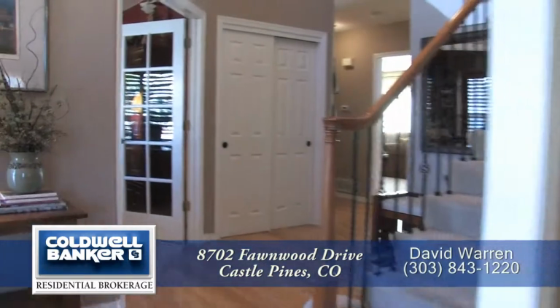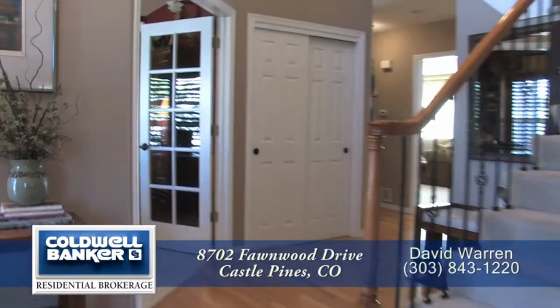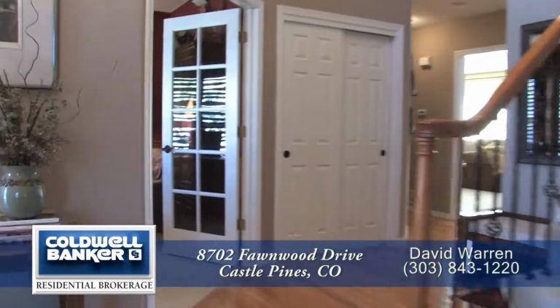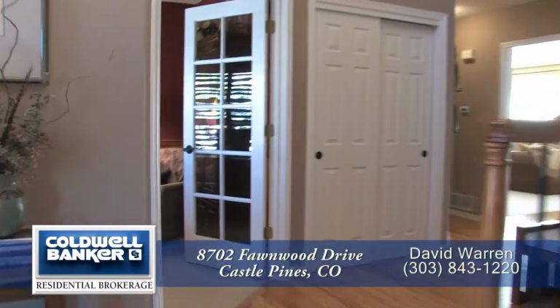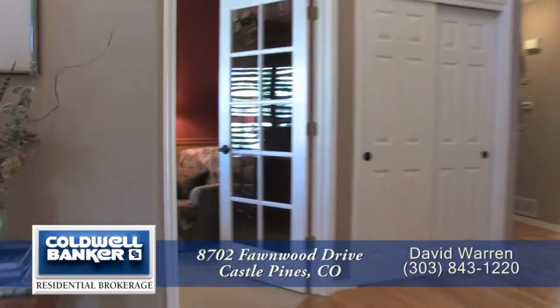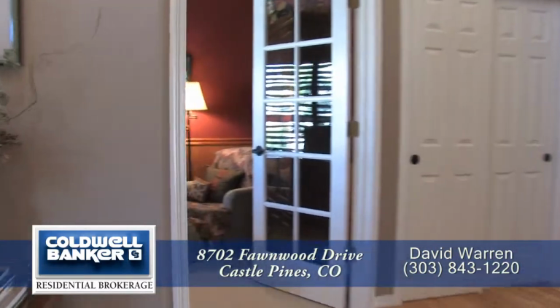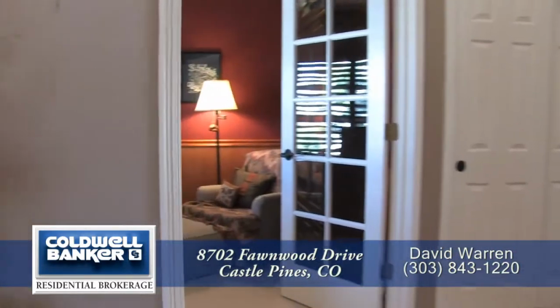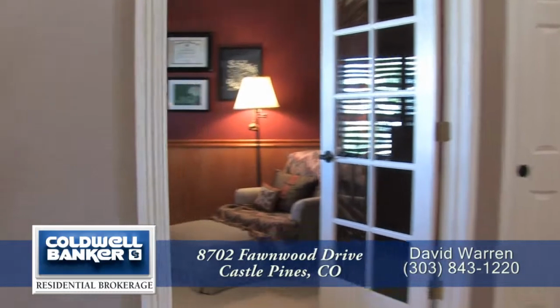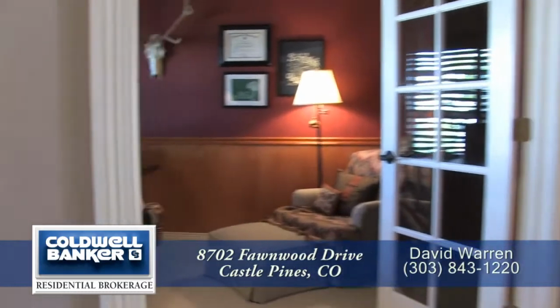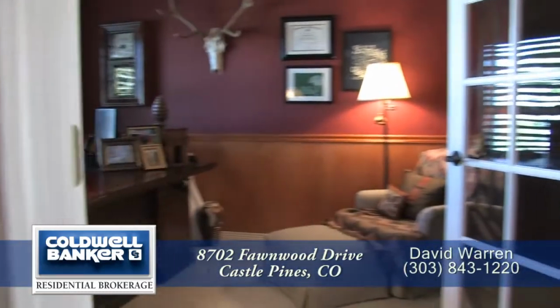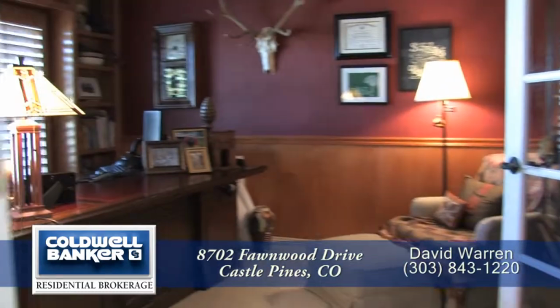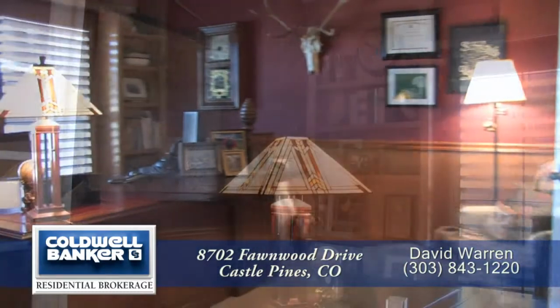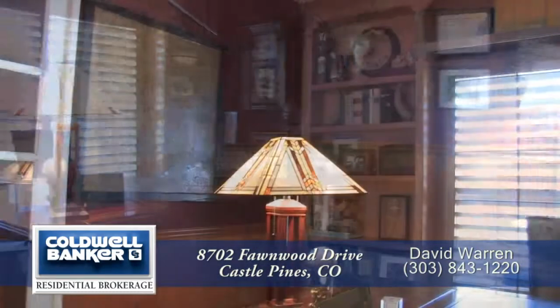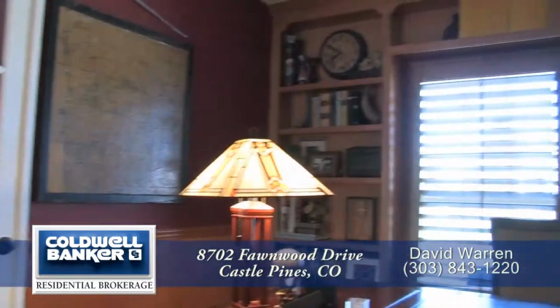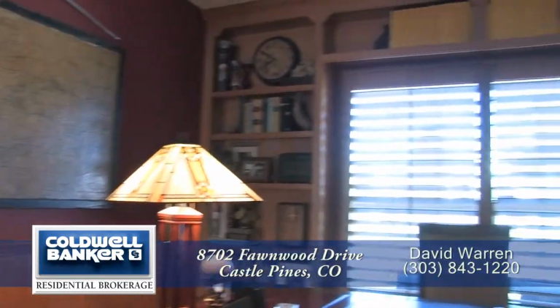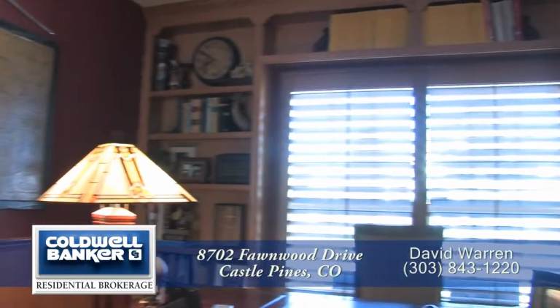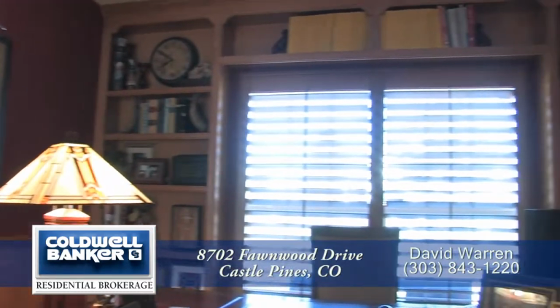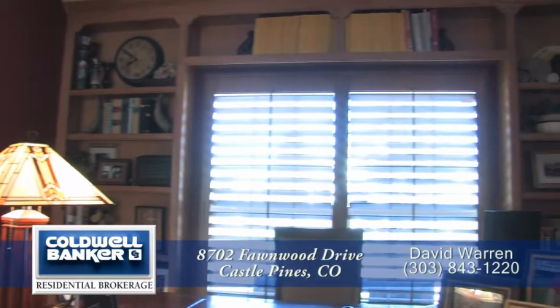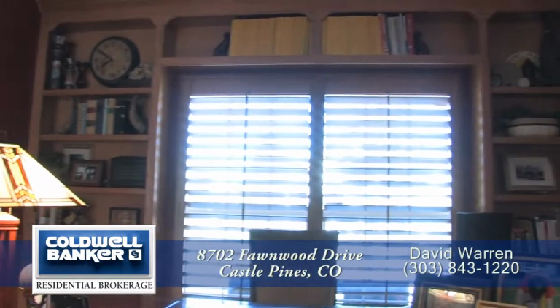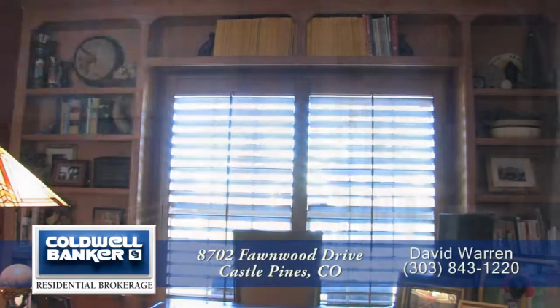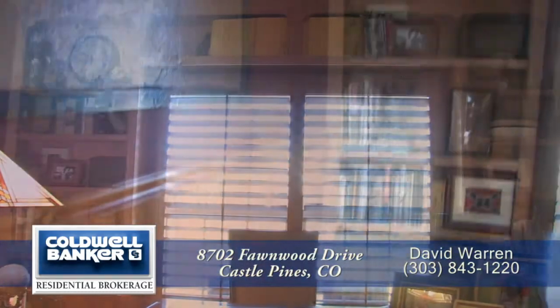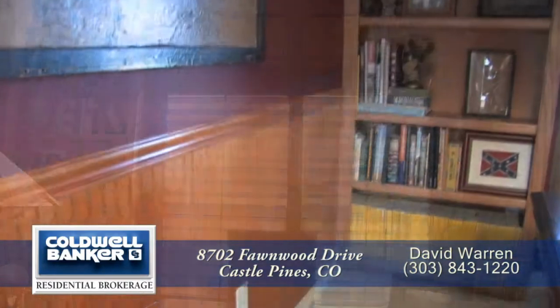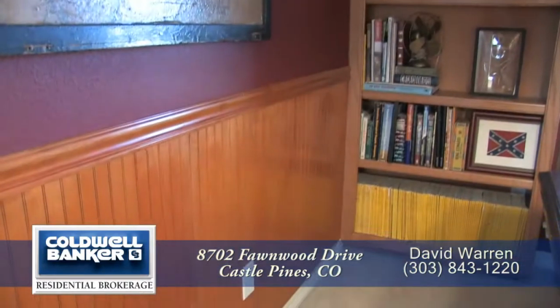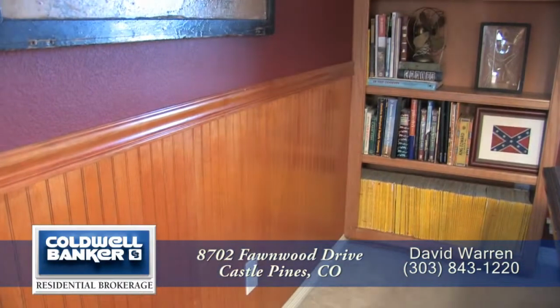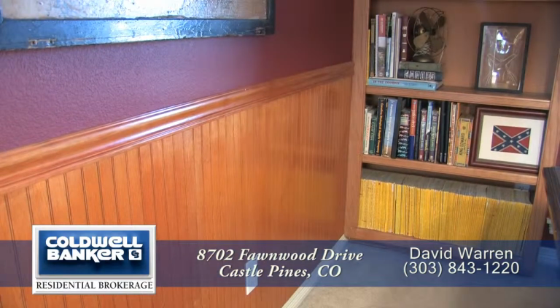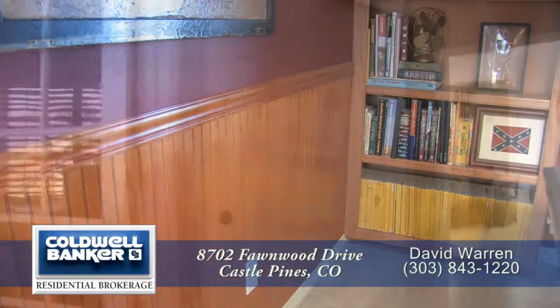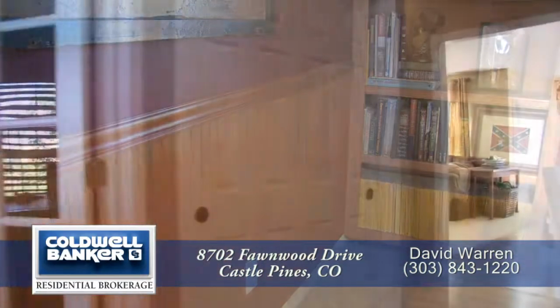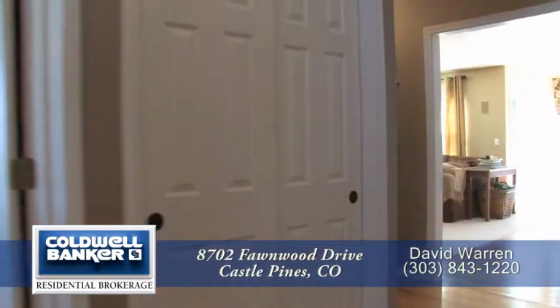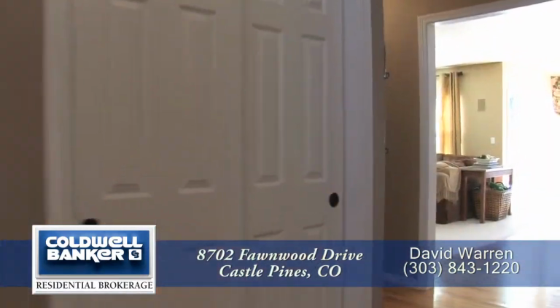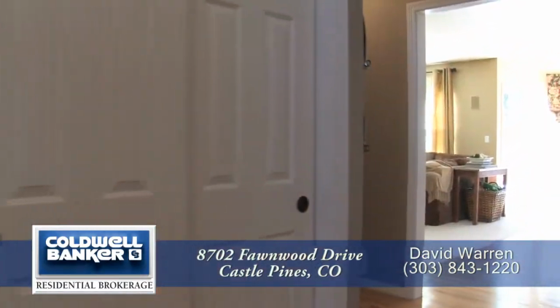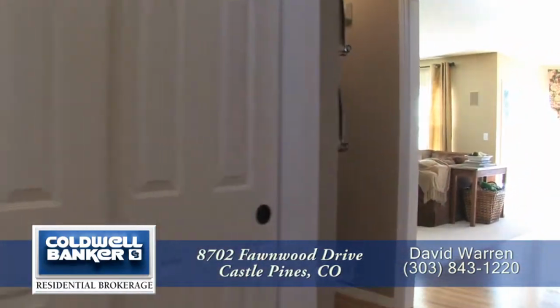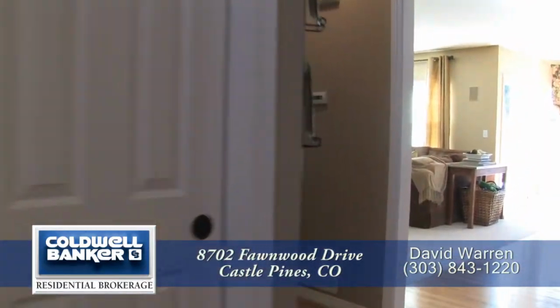Just to the left of the front door and through French doors is the study. It has floor-to-ceiling bookshelves on one wall and wainscoting on the other three walls.